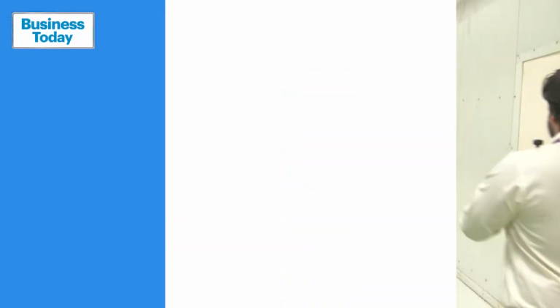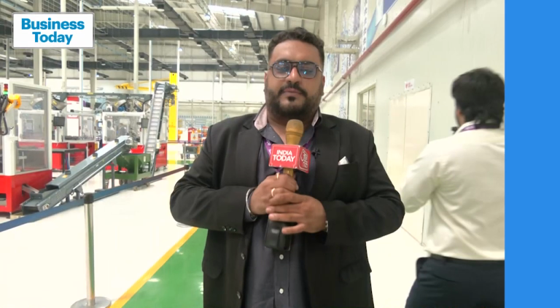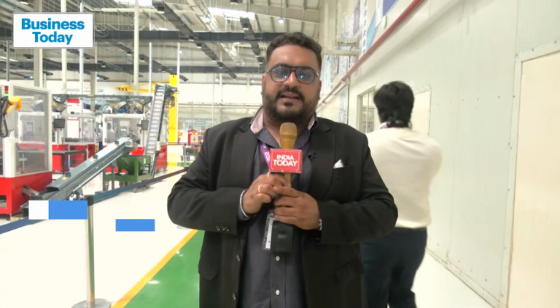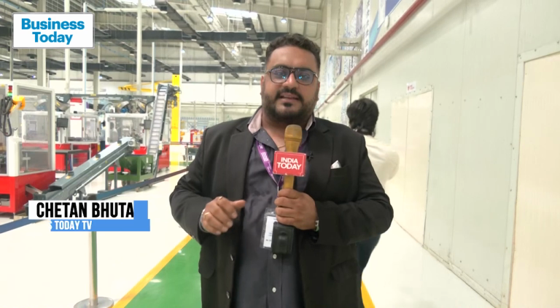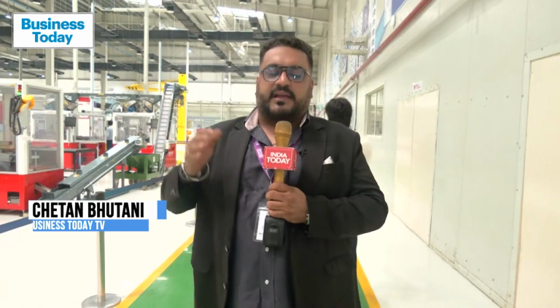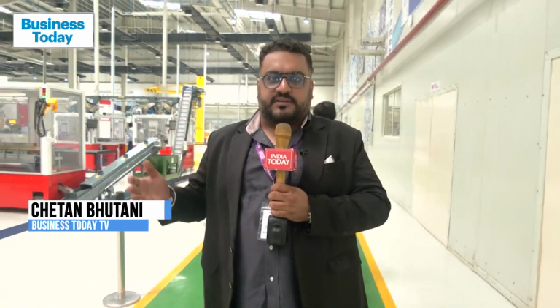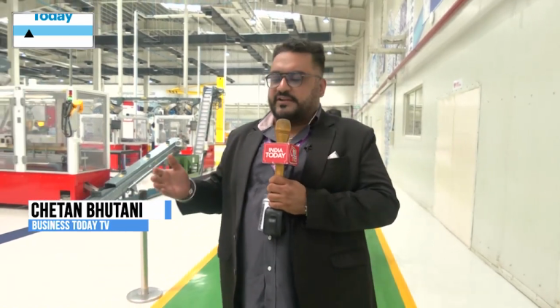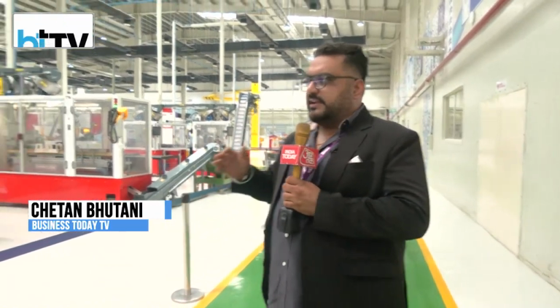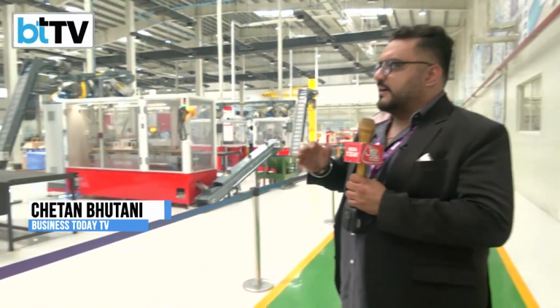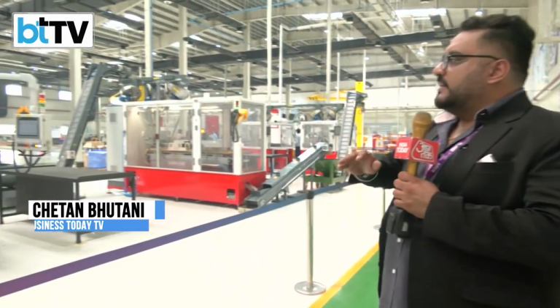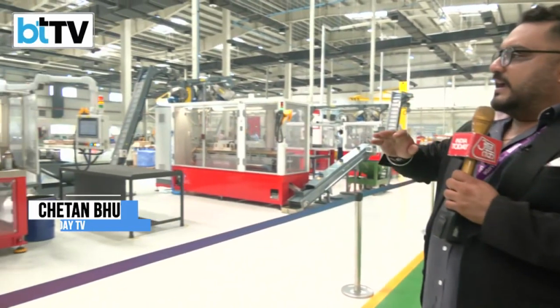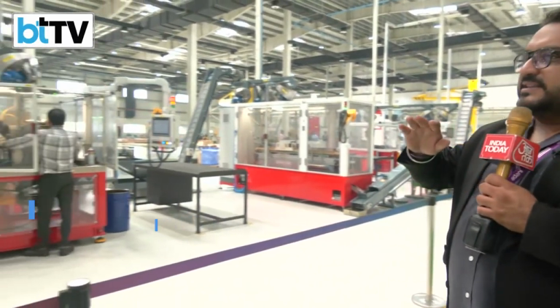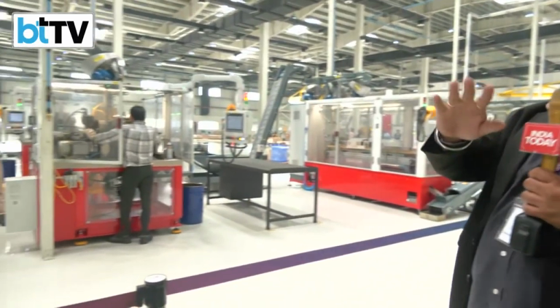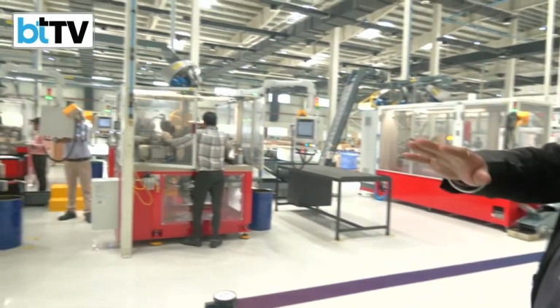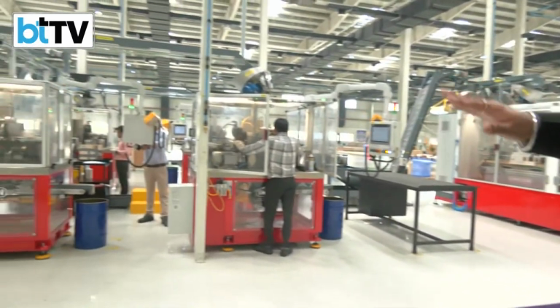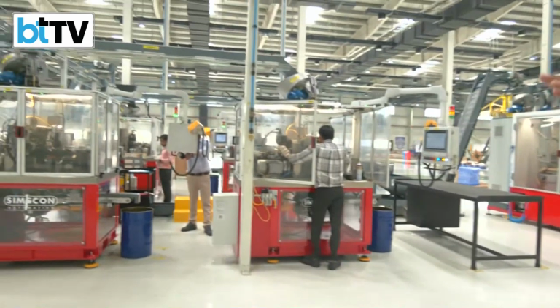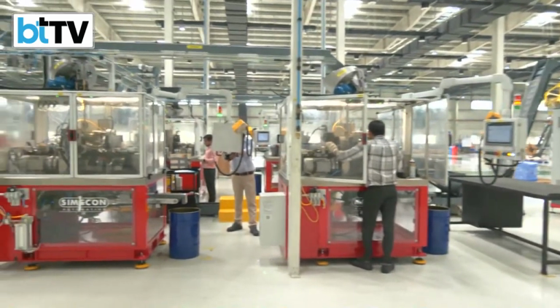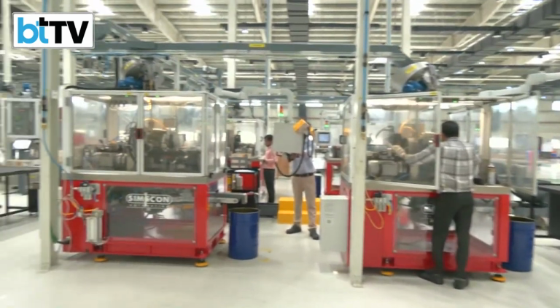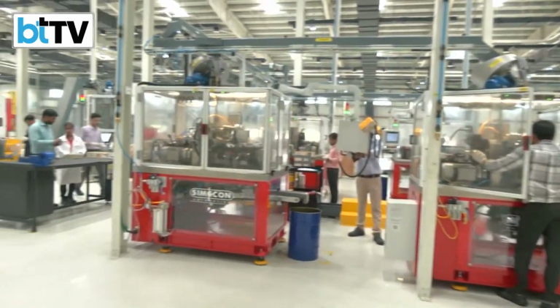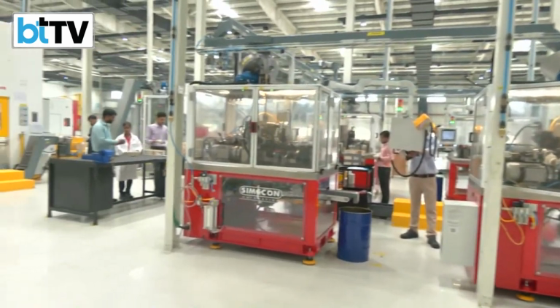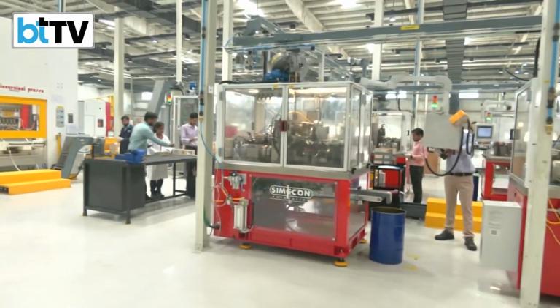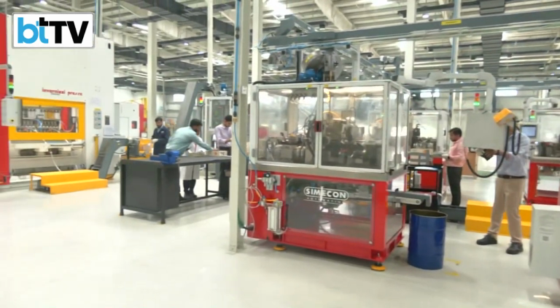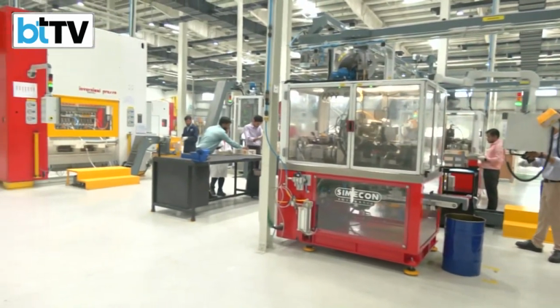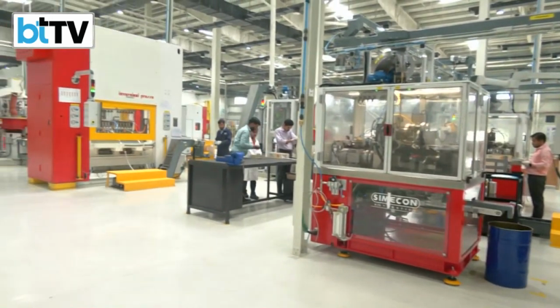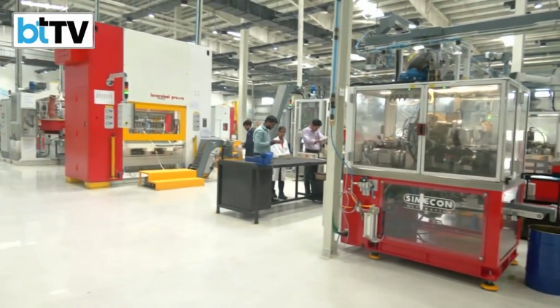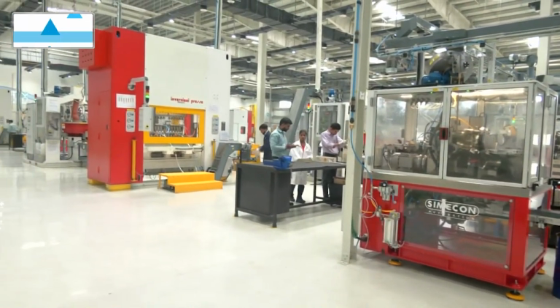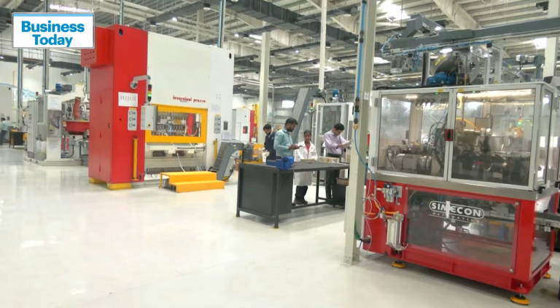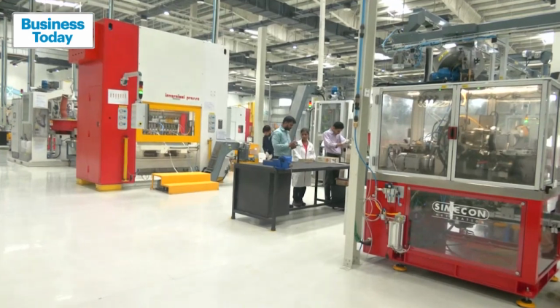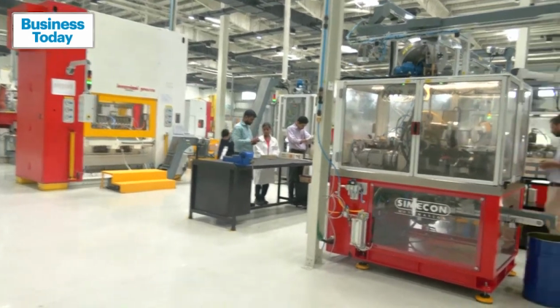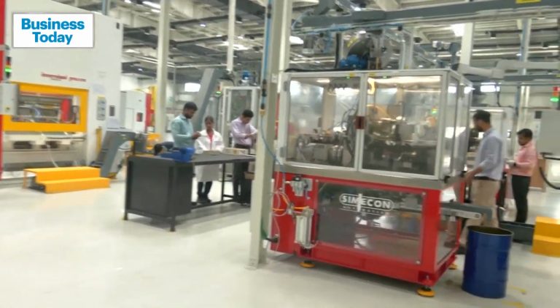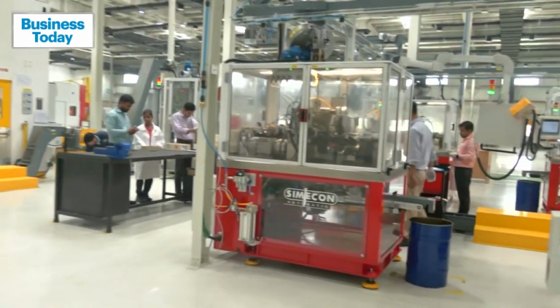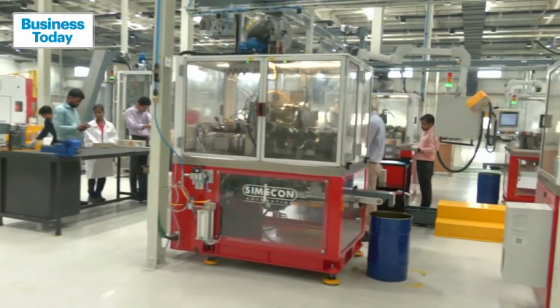We are at Adani's ammunition factory in Kanpur, and this is the first place where you really see how ammunition is manufactured in various sizes and shapes. This facility has an installed capacity of about 300 million bullets.